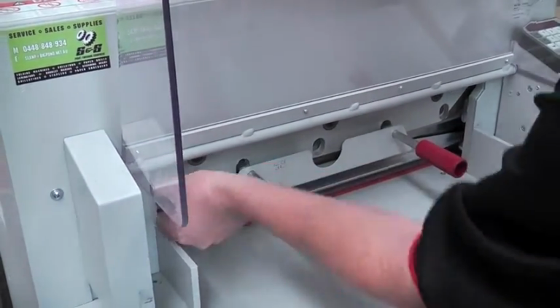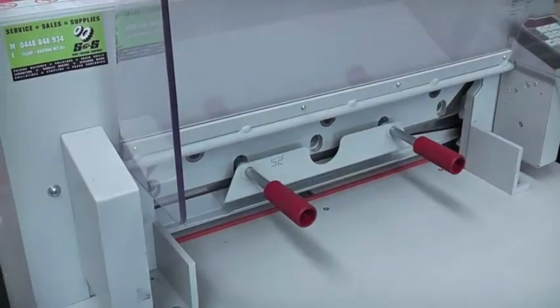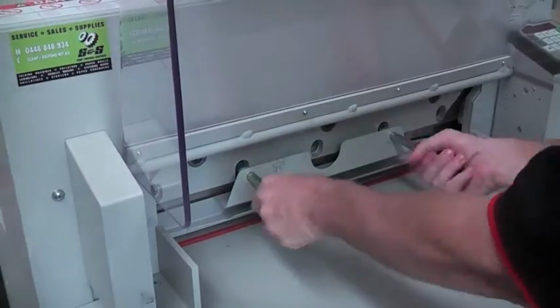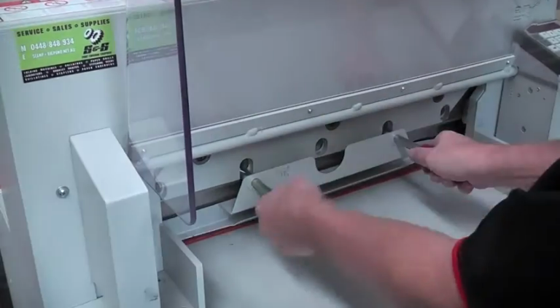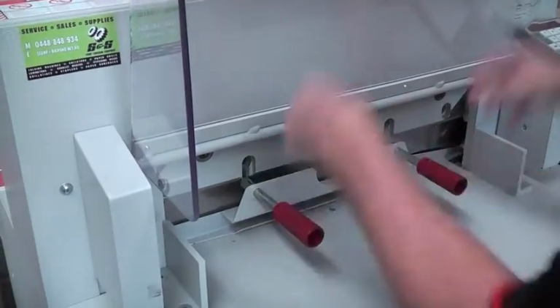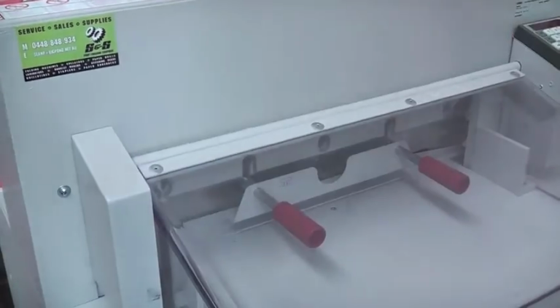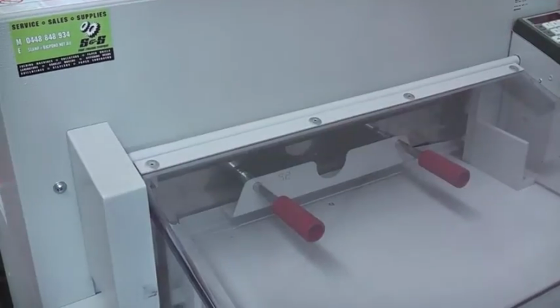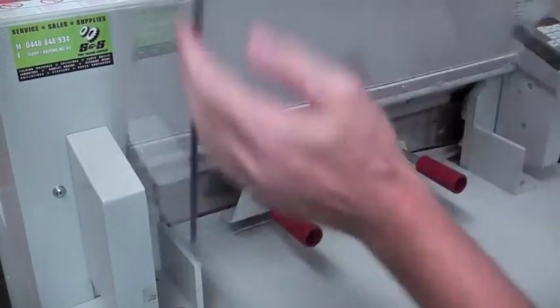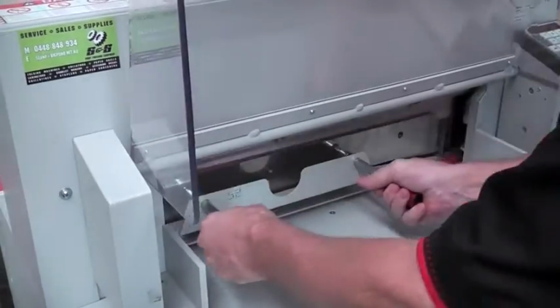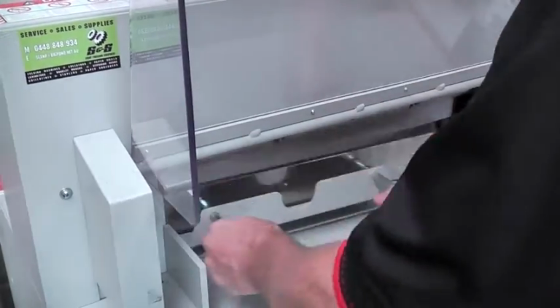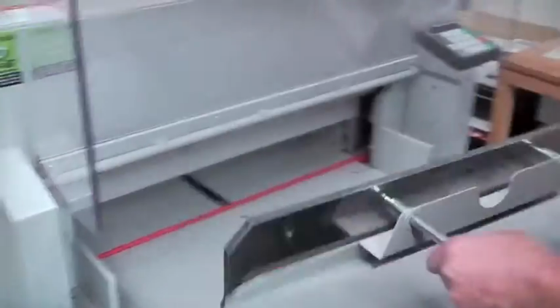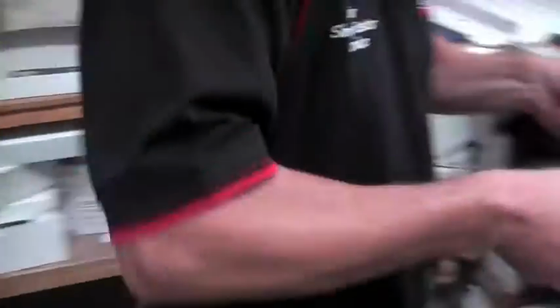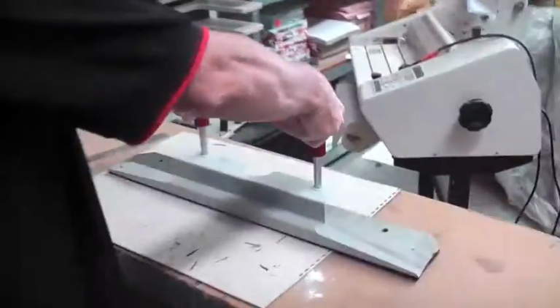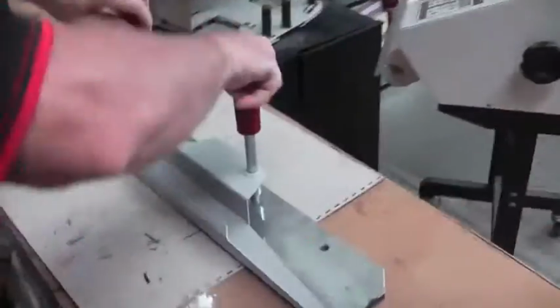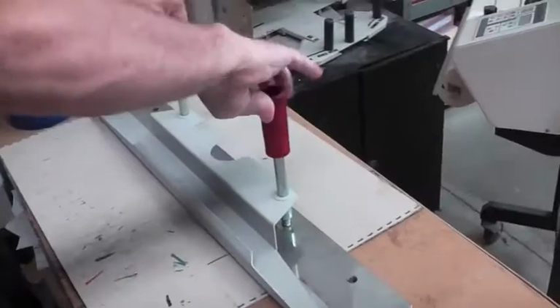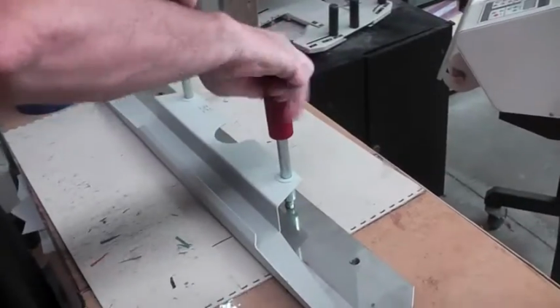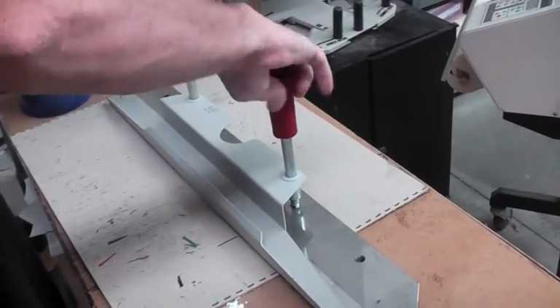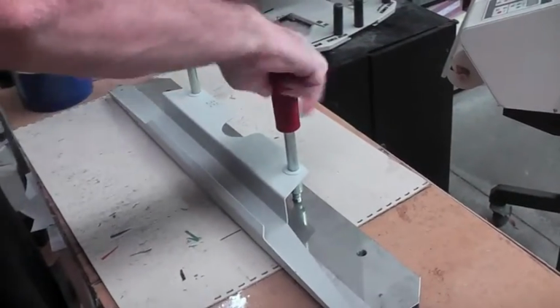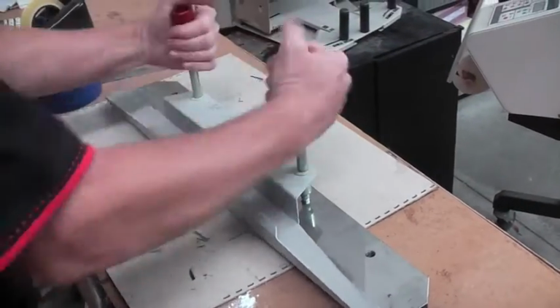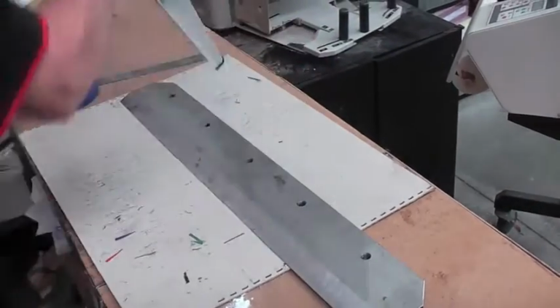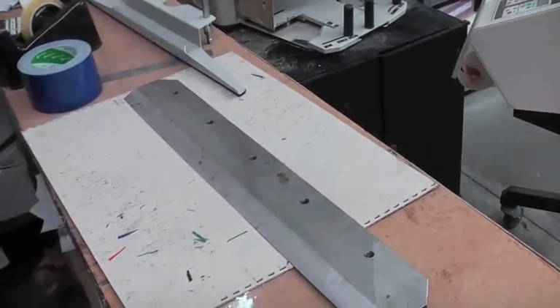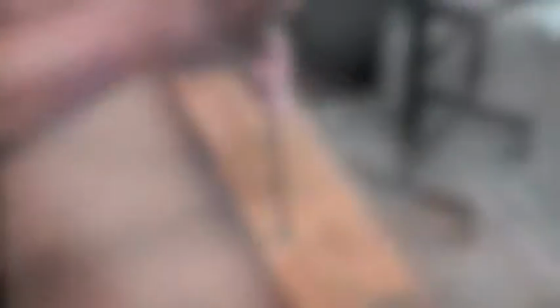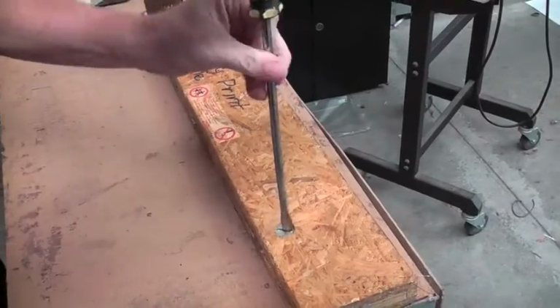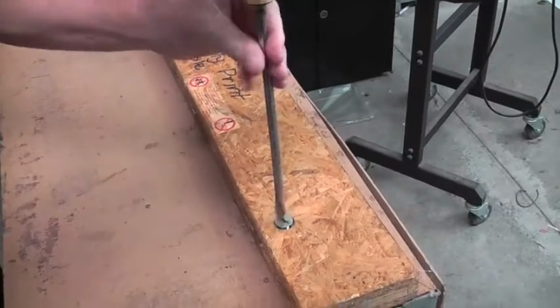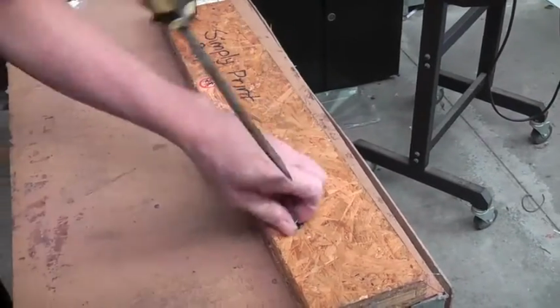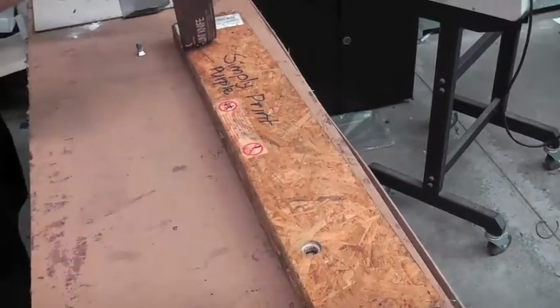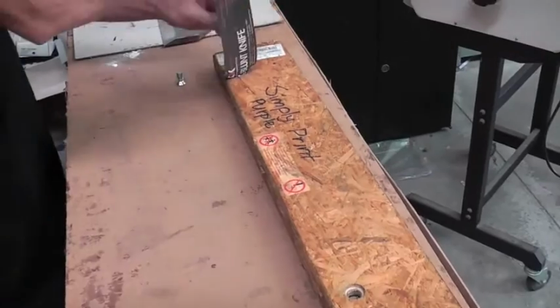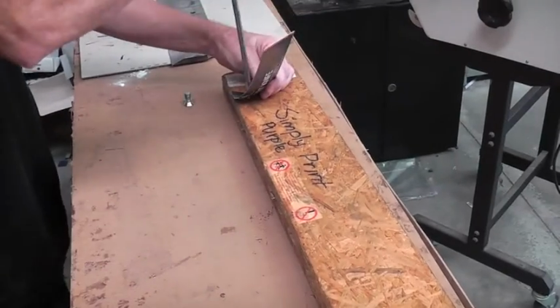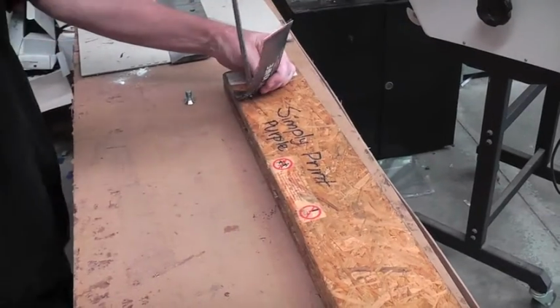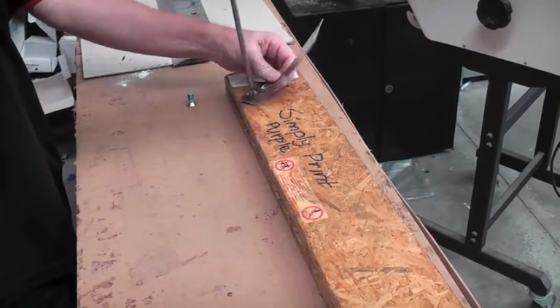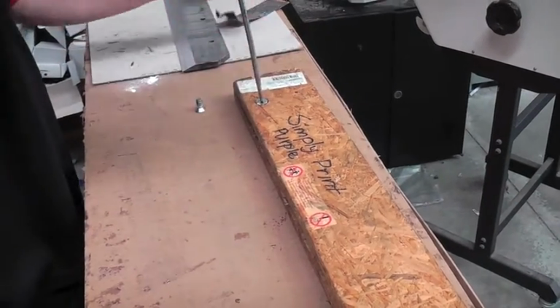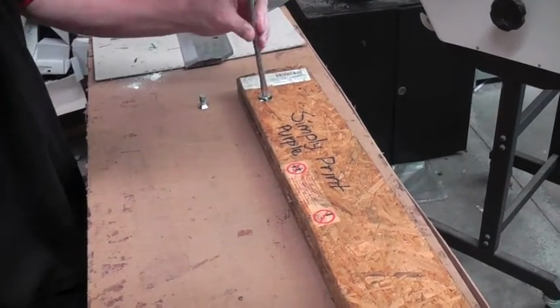Step four, carefully undo the blade guard enough so we can remove the blade. Step five, remove the blade guard from the blade. Step six, carefully remove the sharp blade from the protected casing.